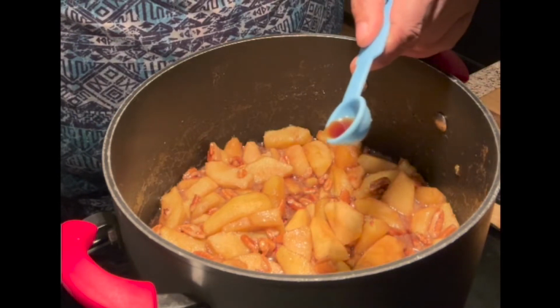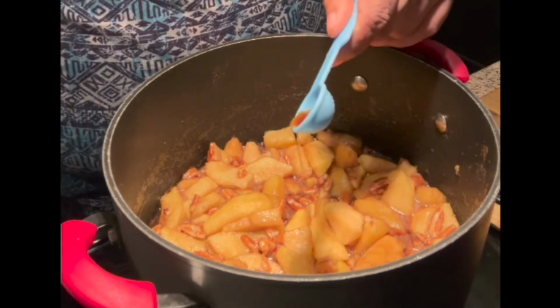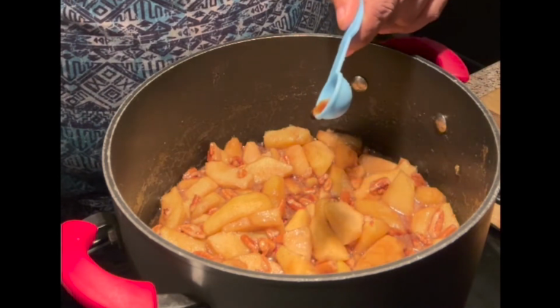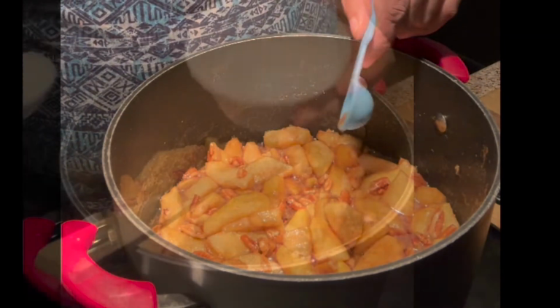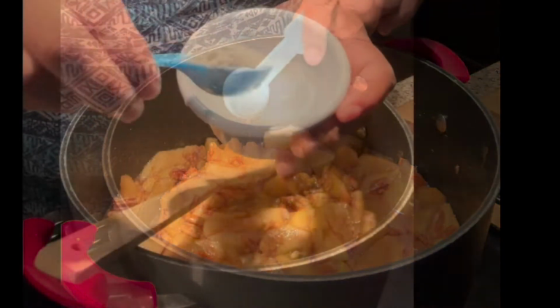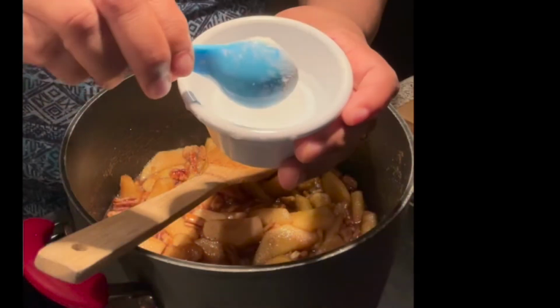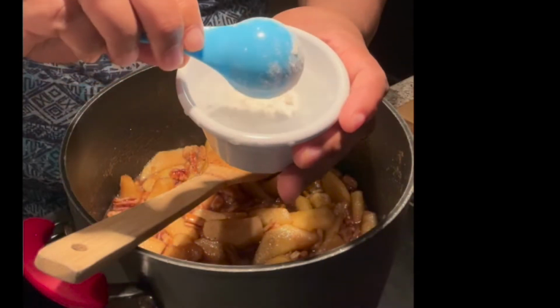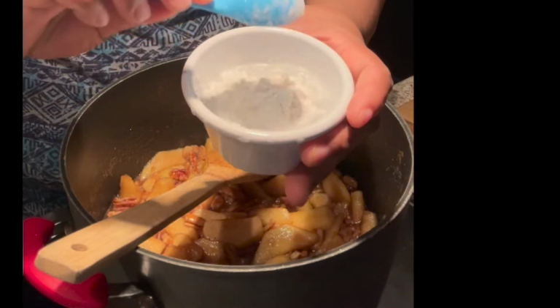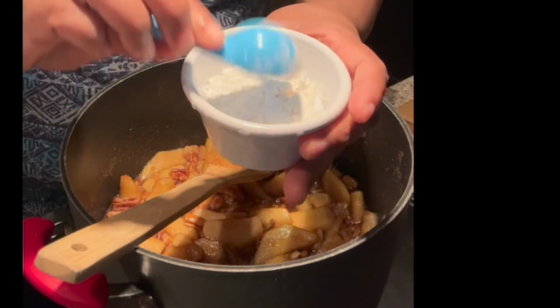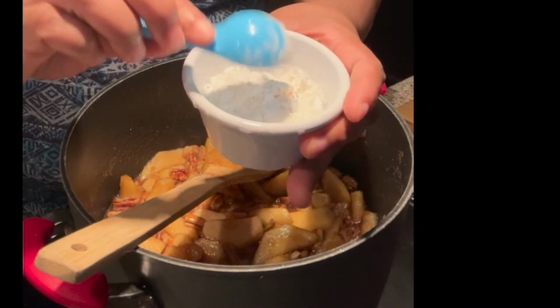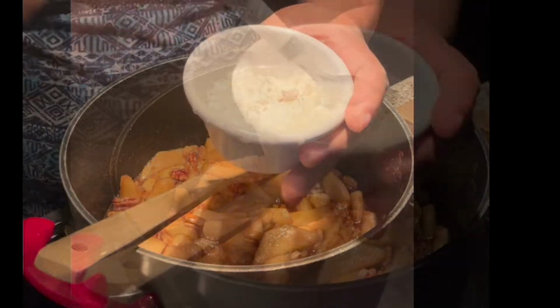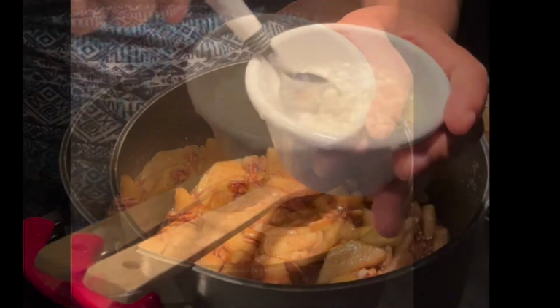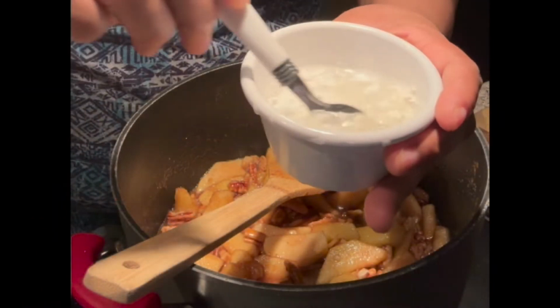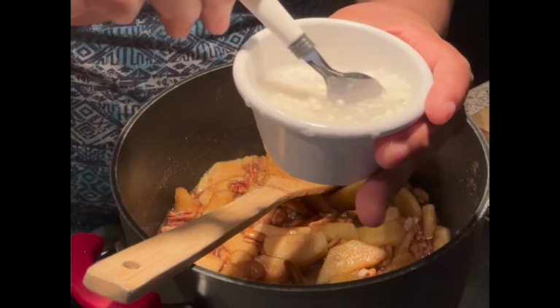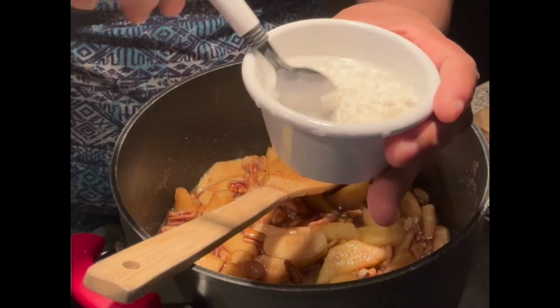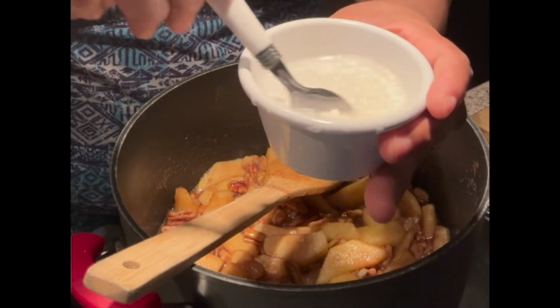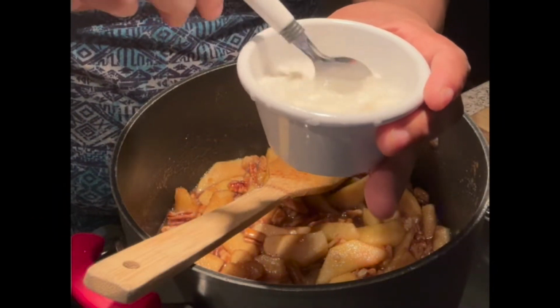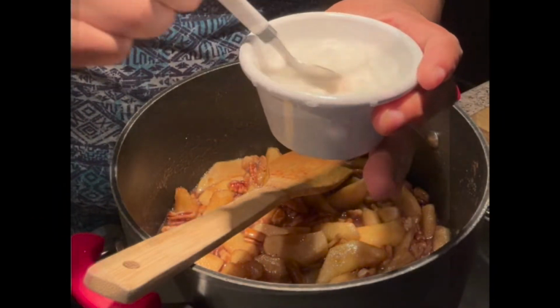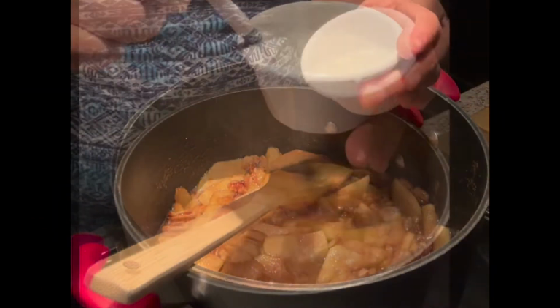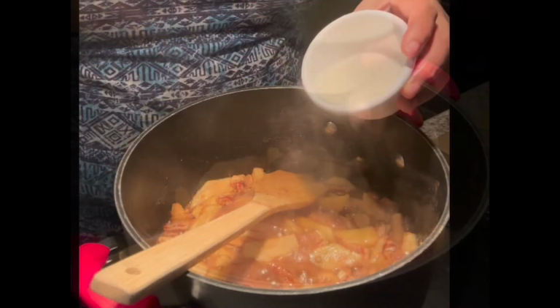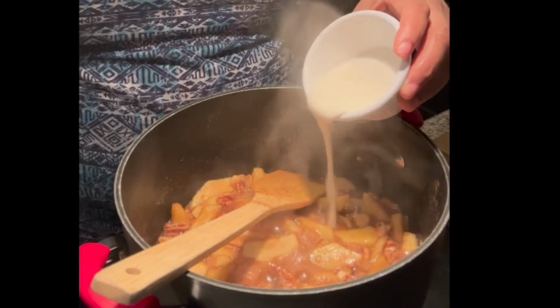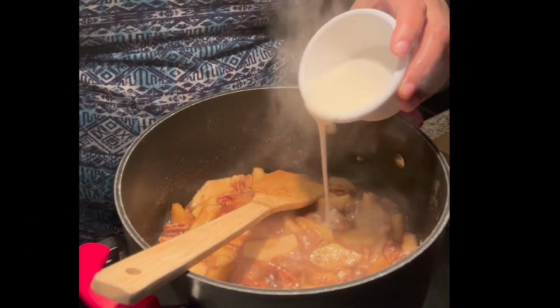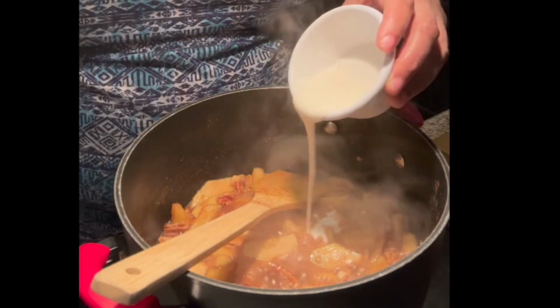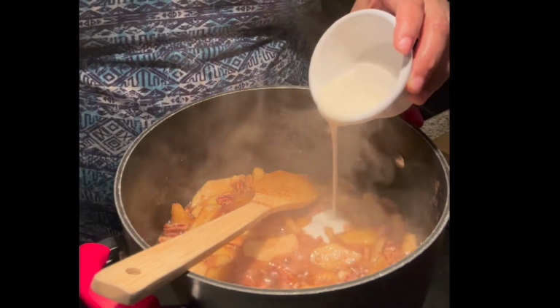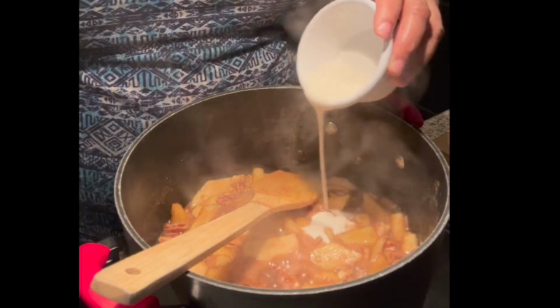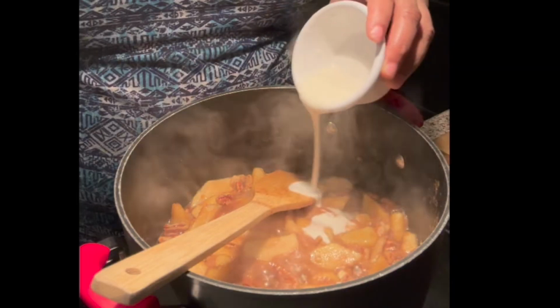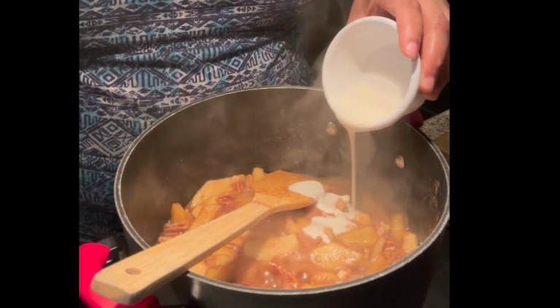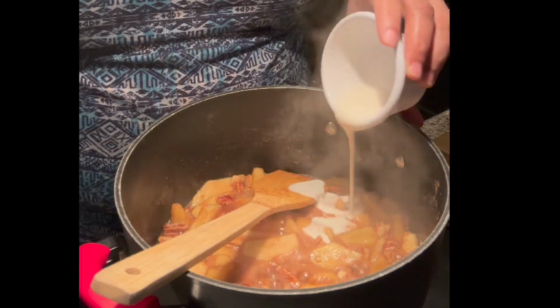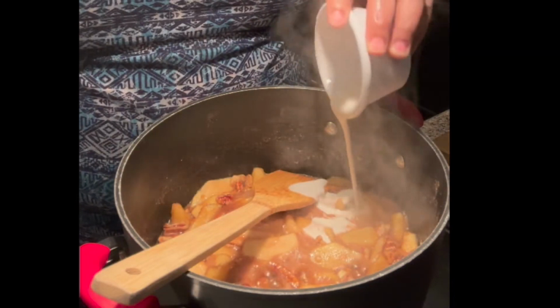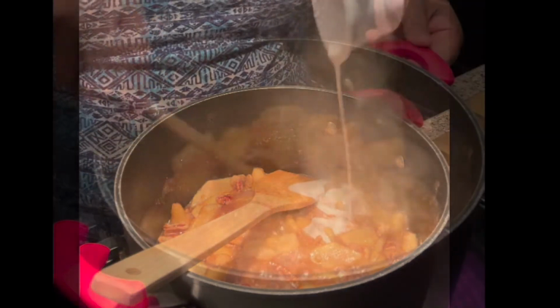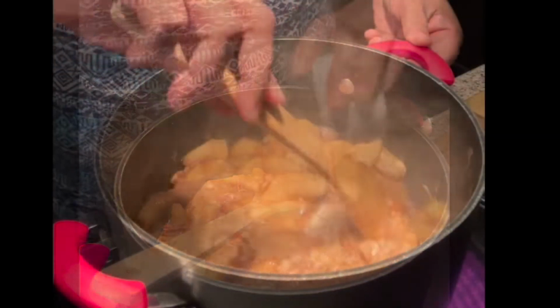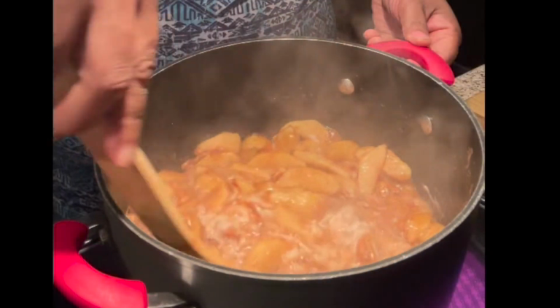Now I'm going to make a cornstarch slurry — that's just cornstarch and water. This is going to act as a thickener, so I'm just going to pour that right on in and let it cook for a few minutes until it gets a little thick.